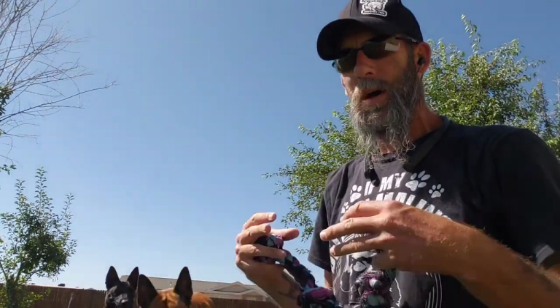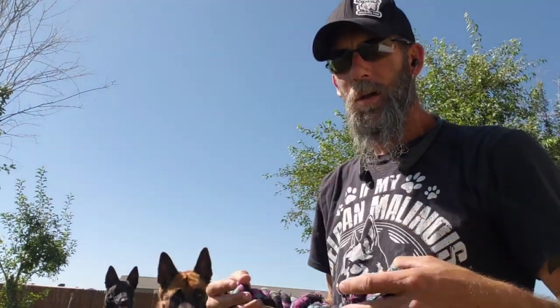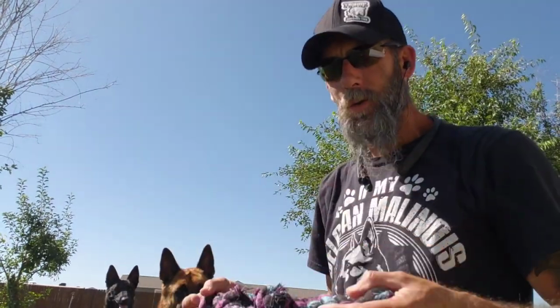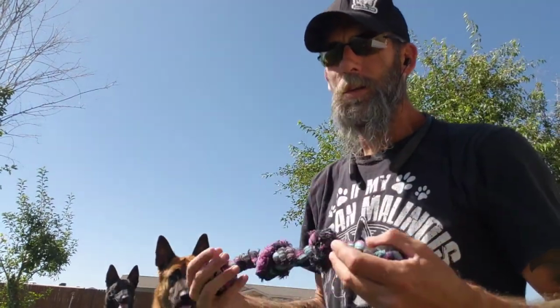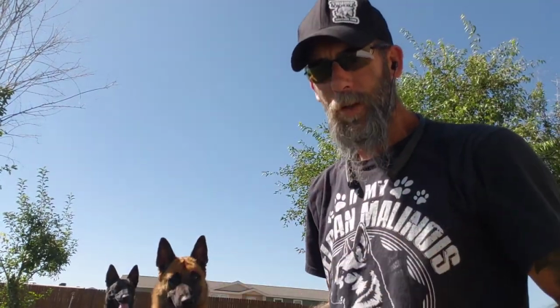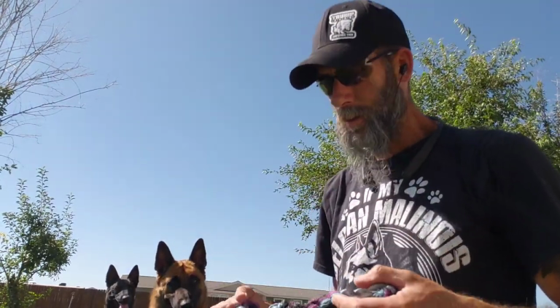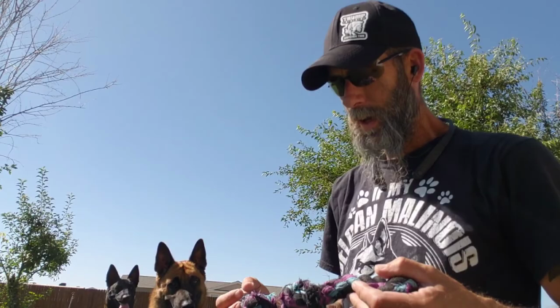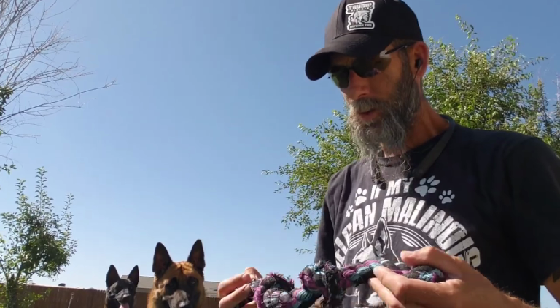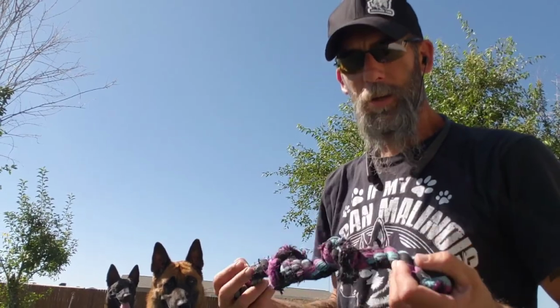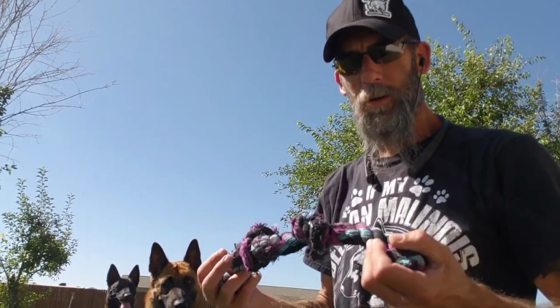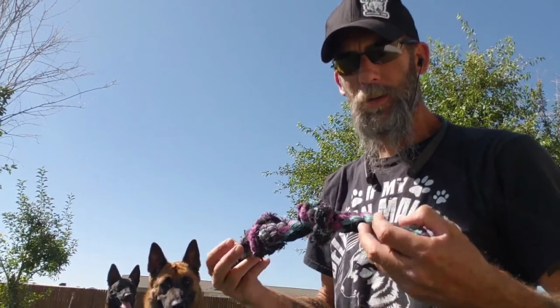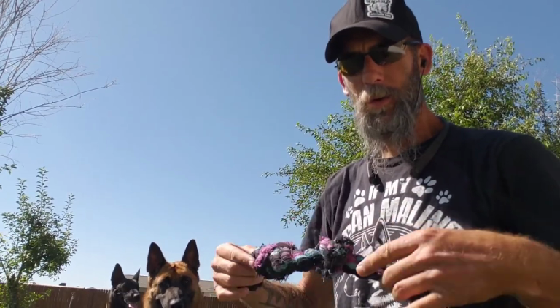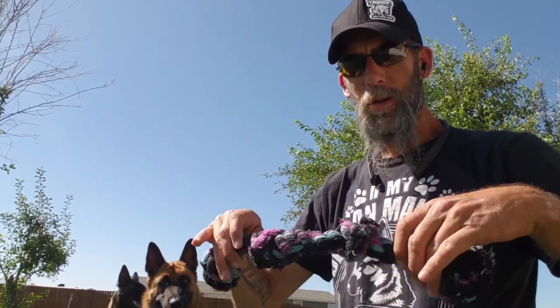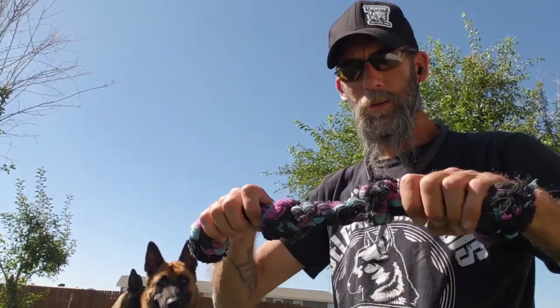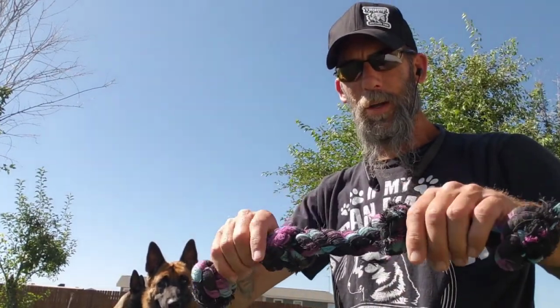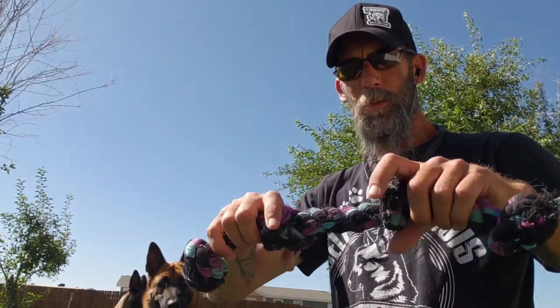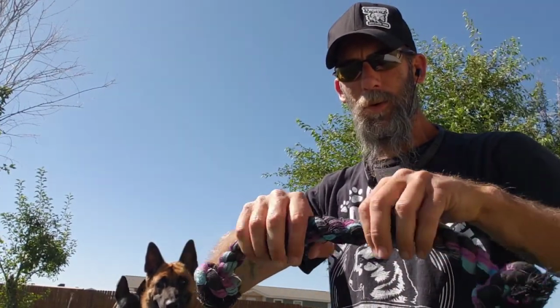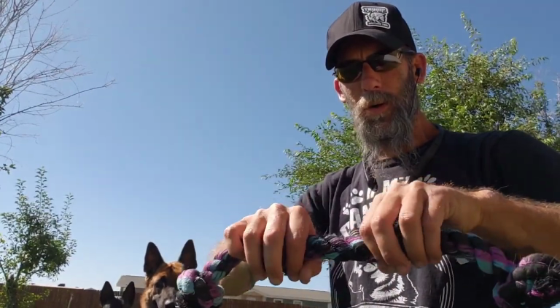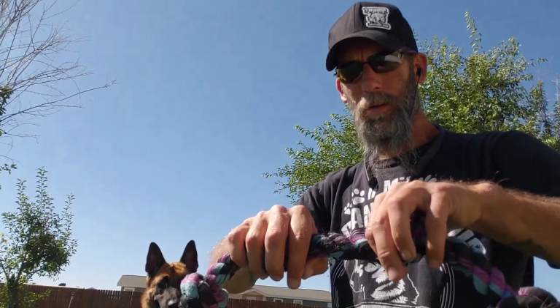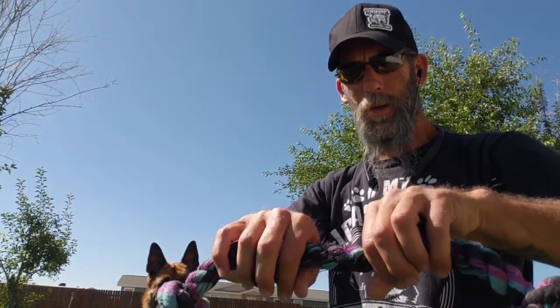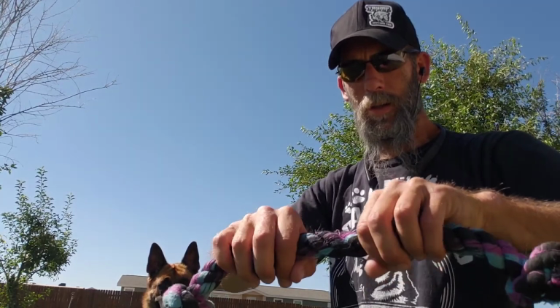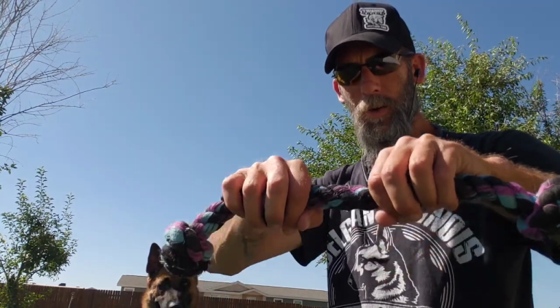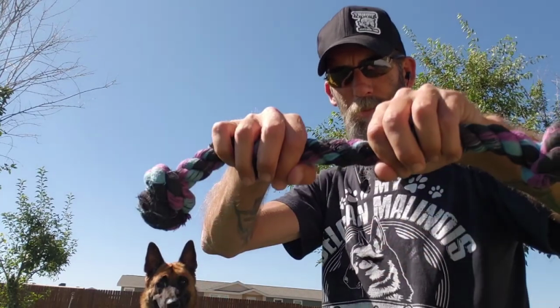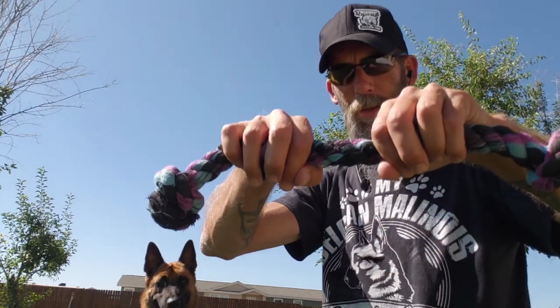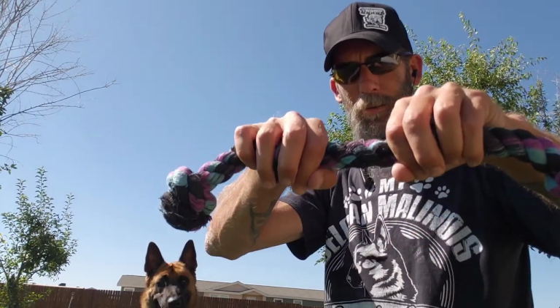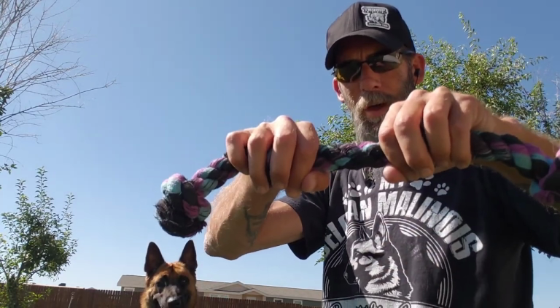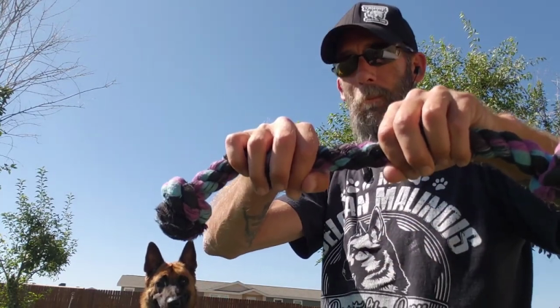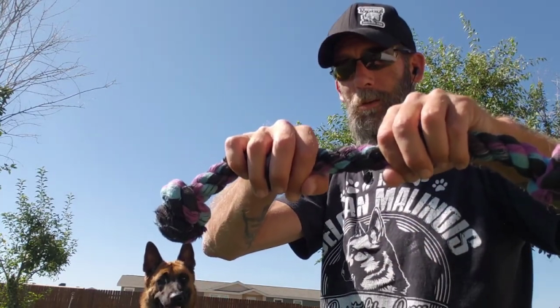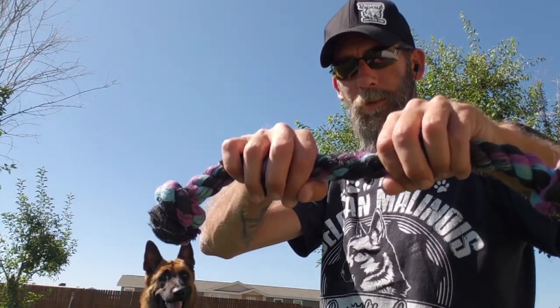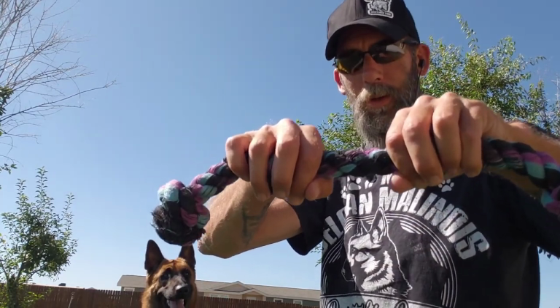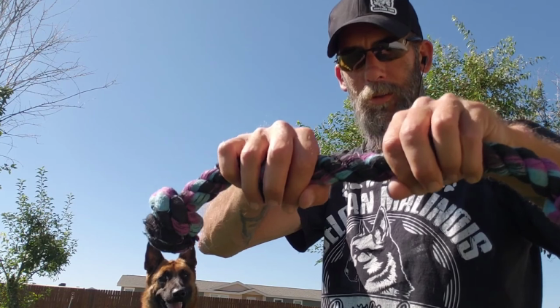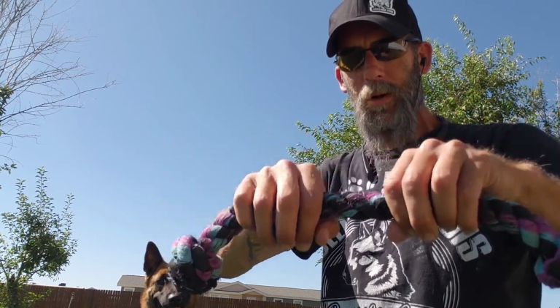After a while, after the coordination develops, they'll start focusing more and more. Then you can start bringing your grip in more and more until you can get right there to where it's just a perfect muzzle fit for them to clamp onto.